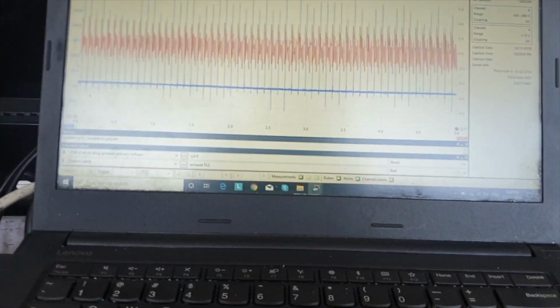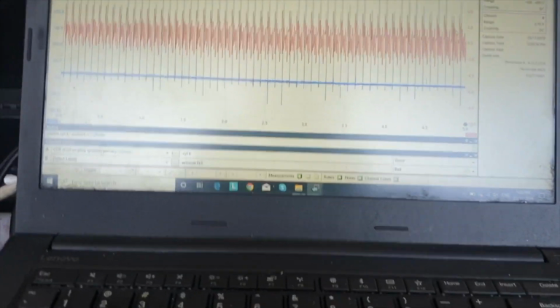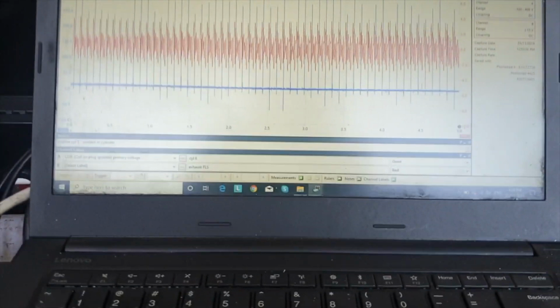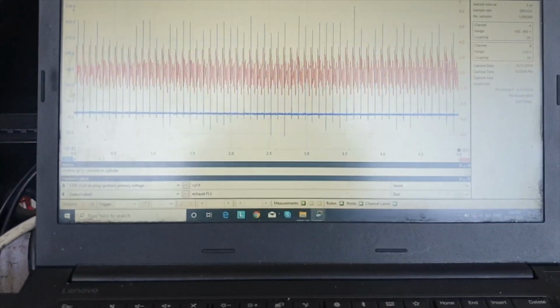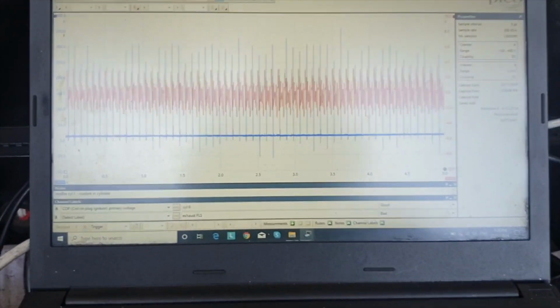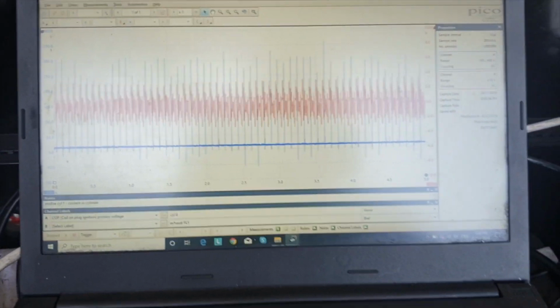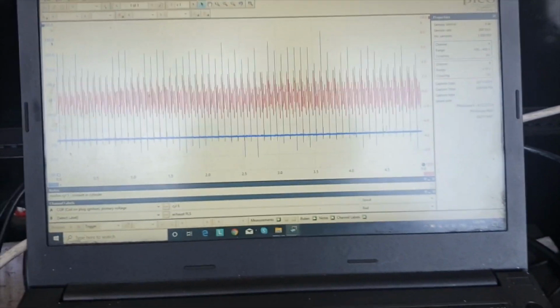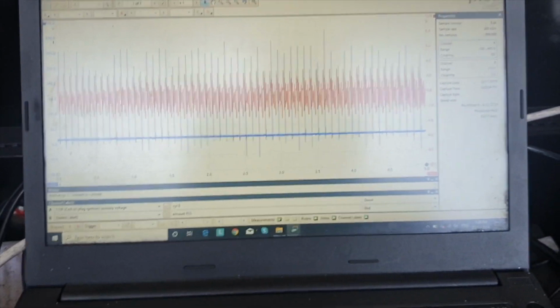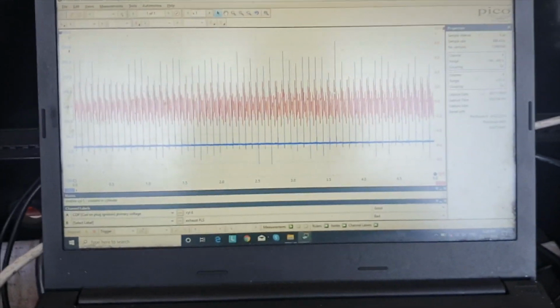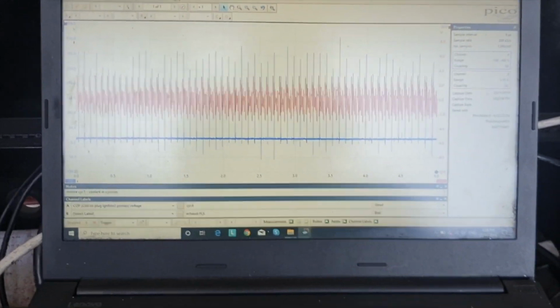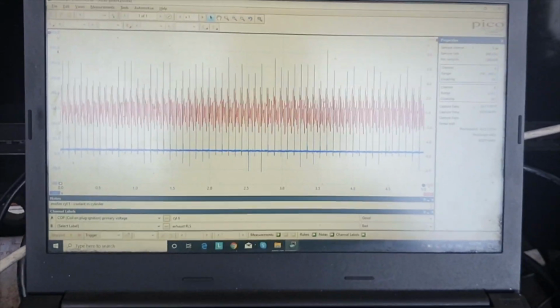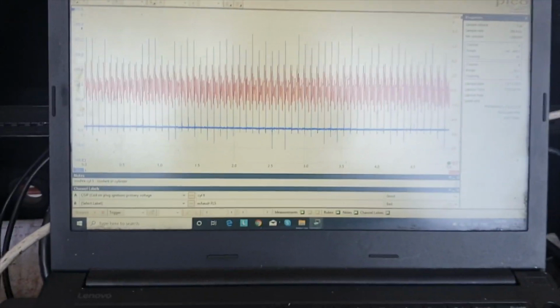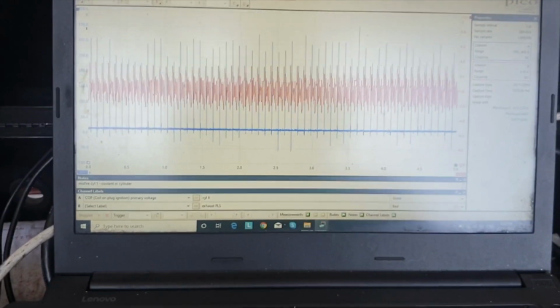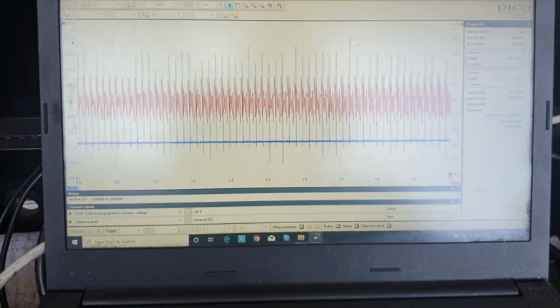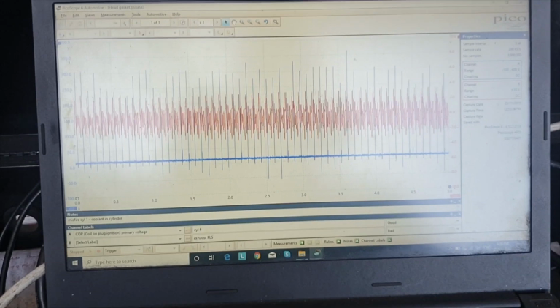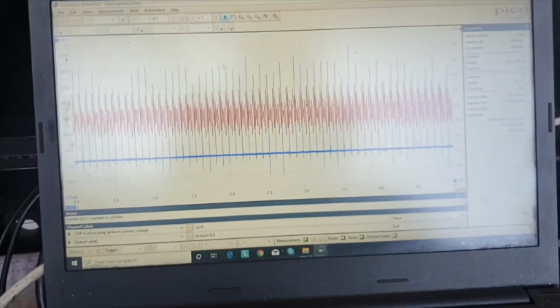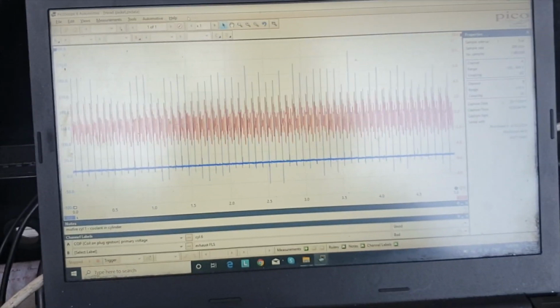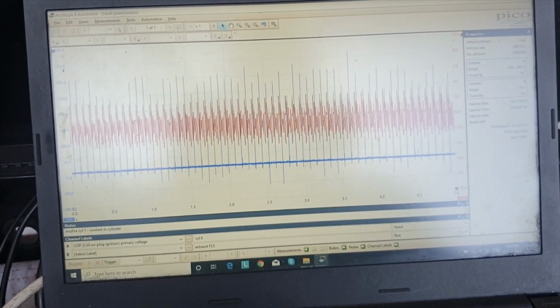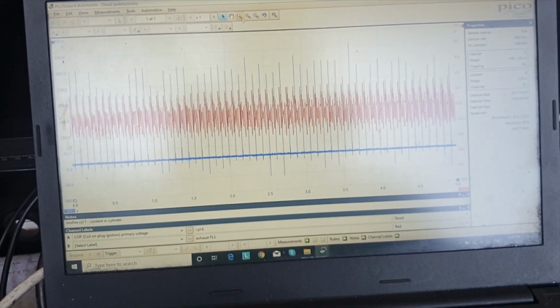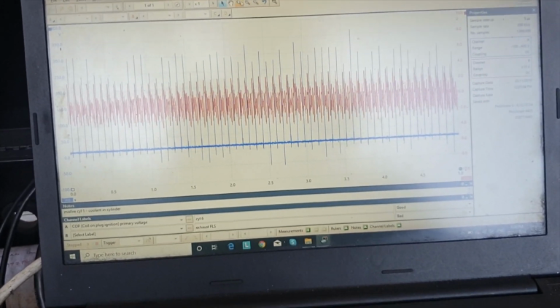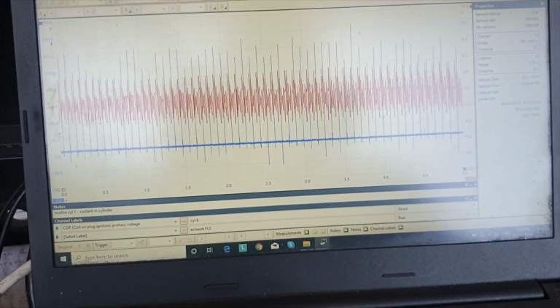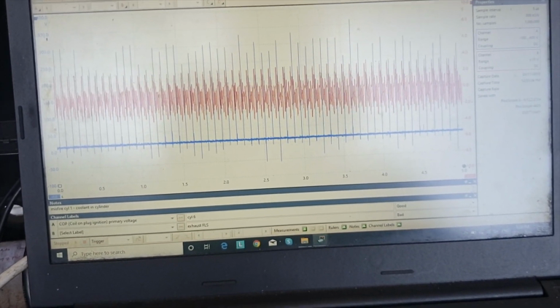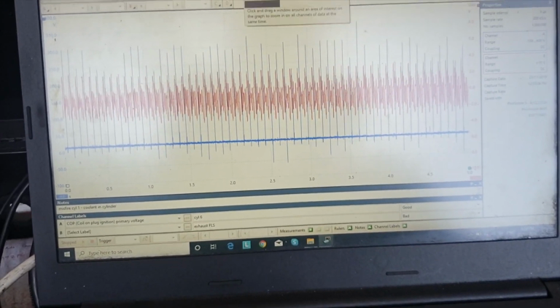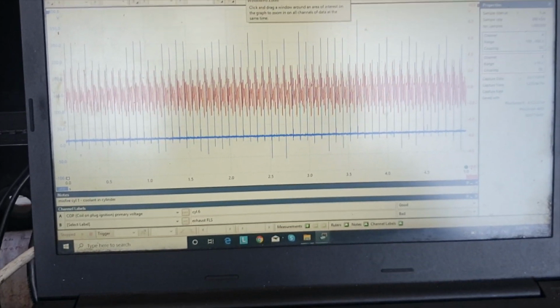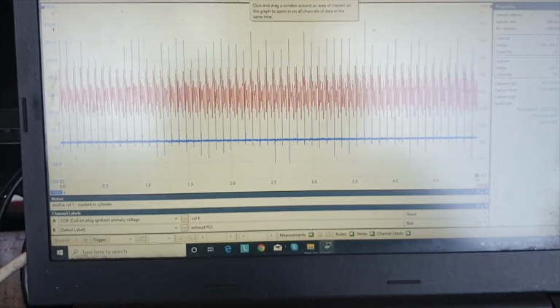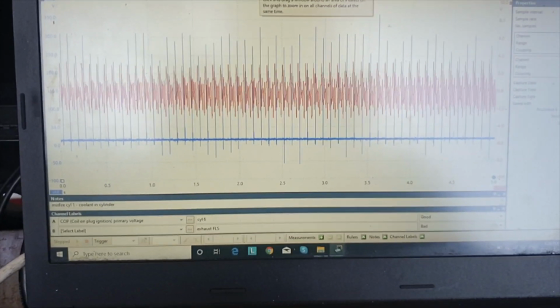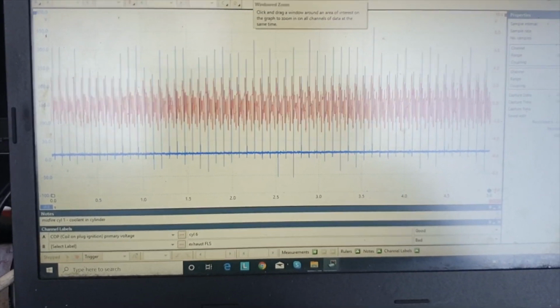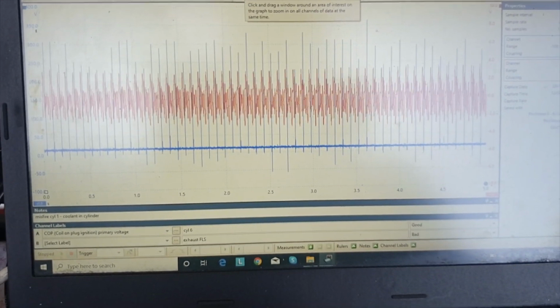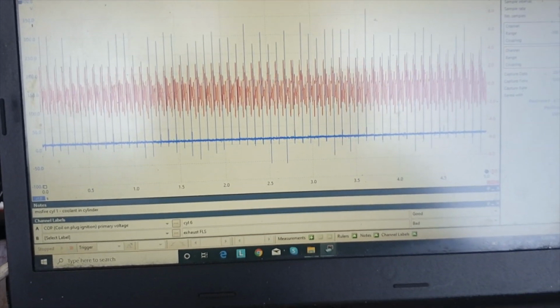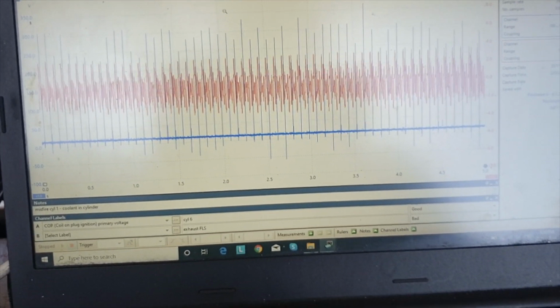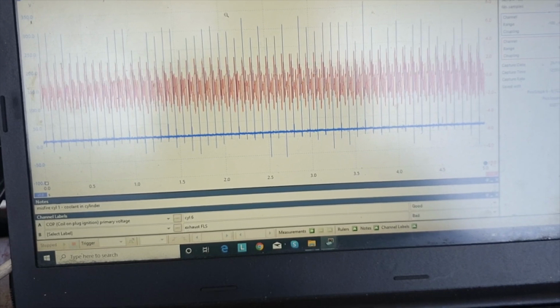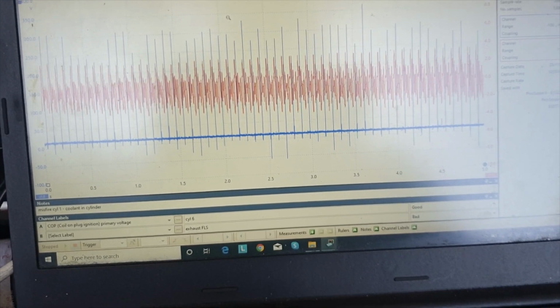The thing had already been started — we only got one shot at it. It misfired for about five seconds or so and then cleared out. The red is our pressure pulses and the blue is our spark events.